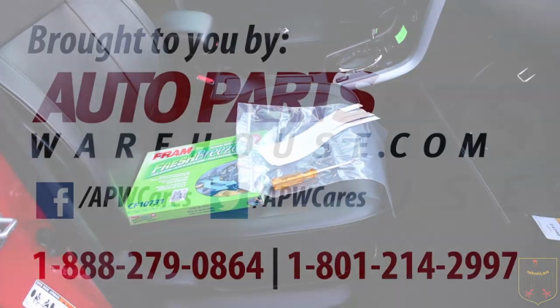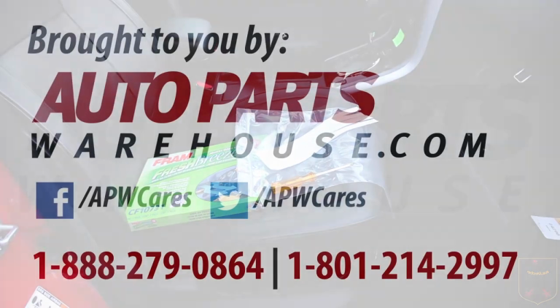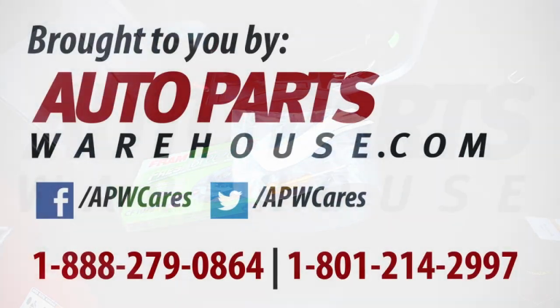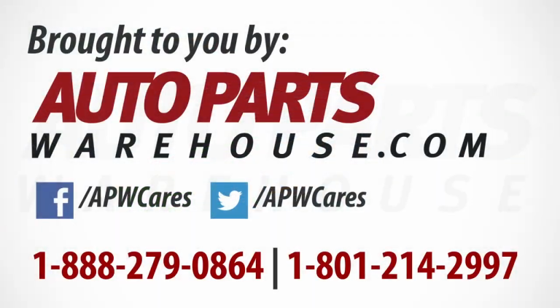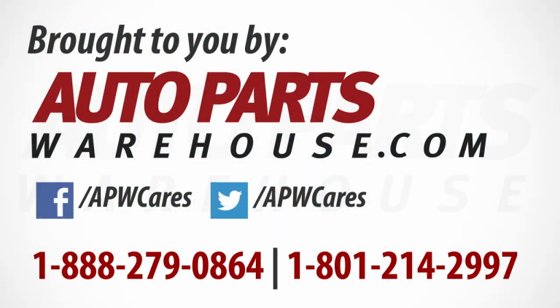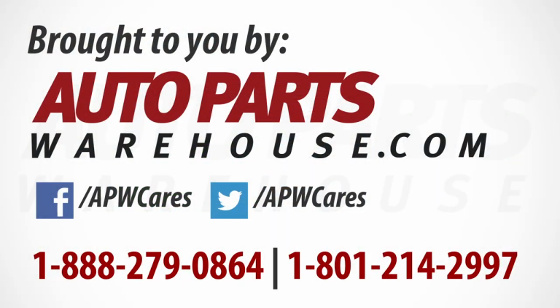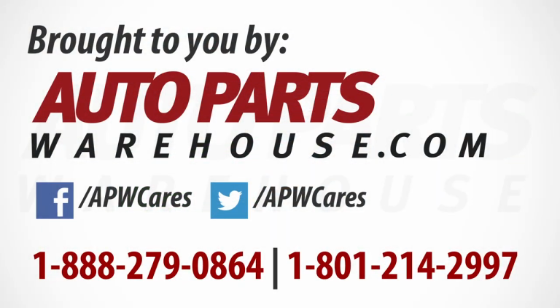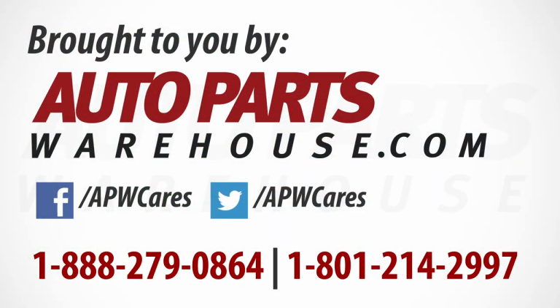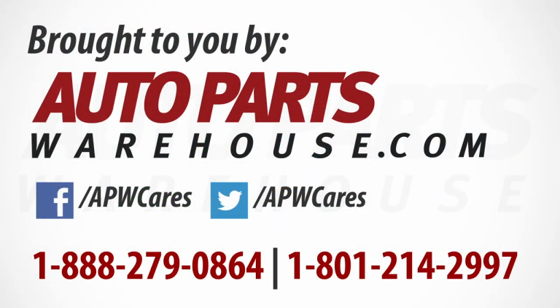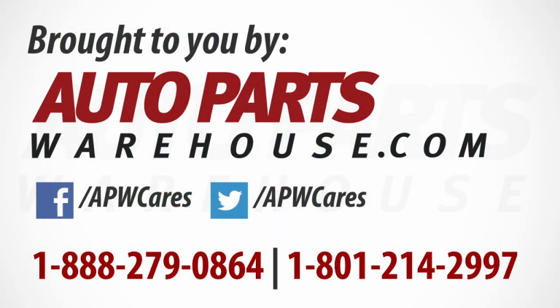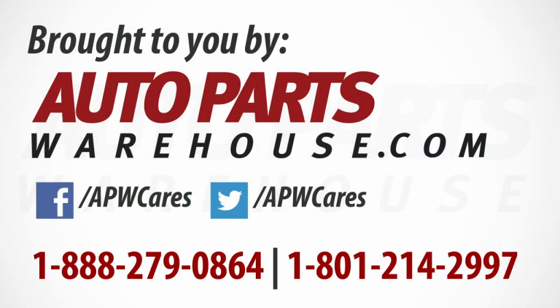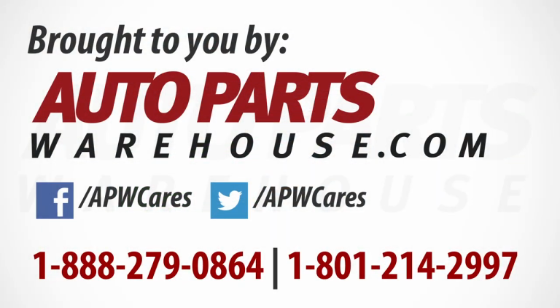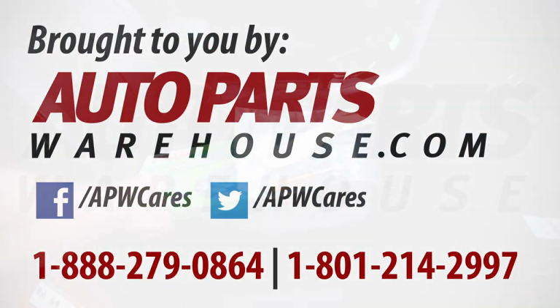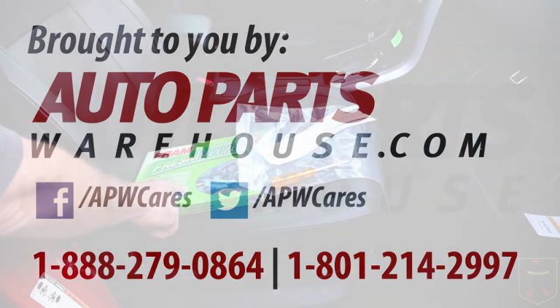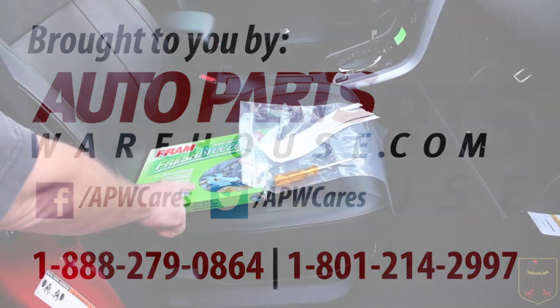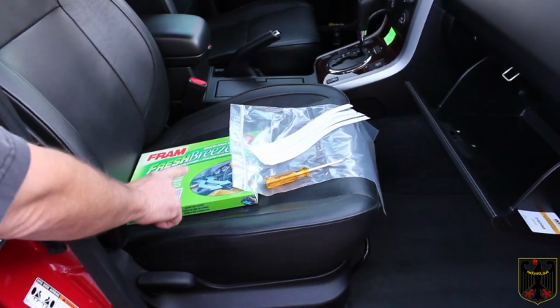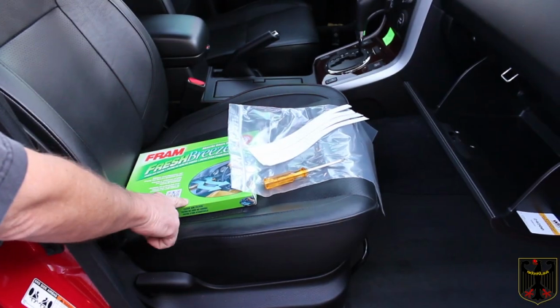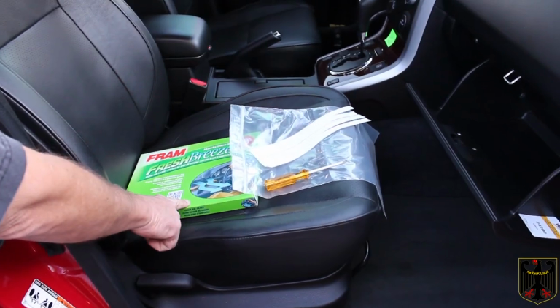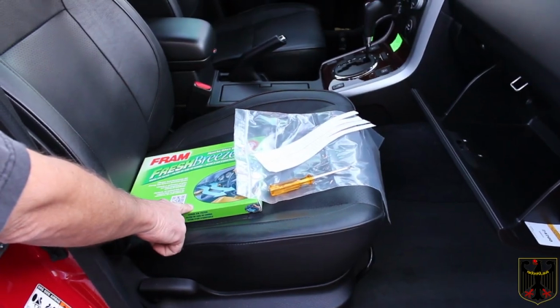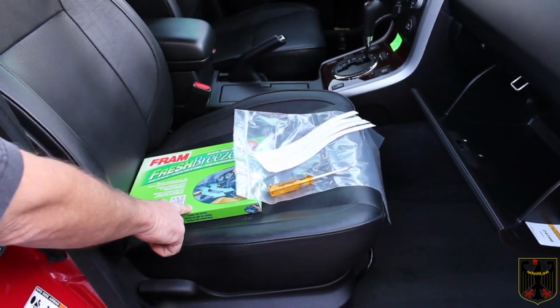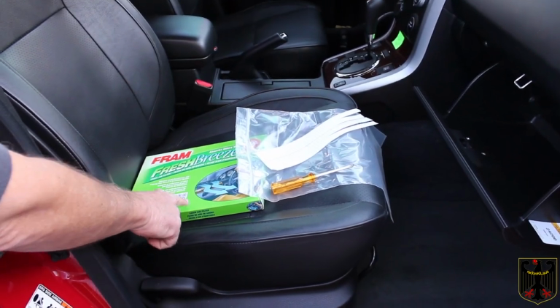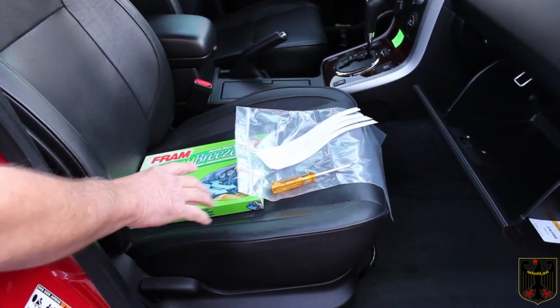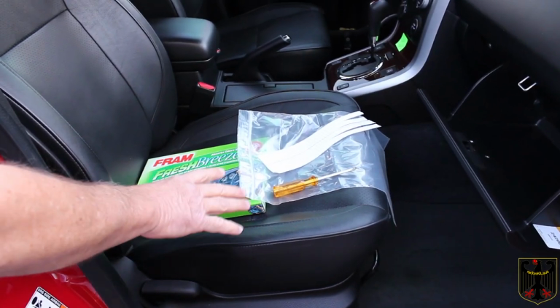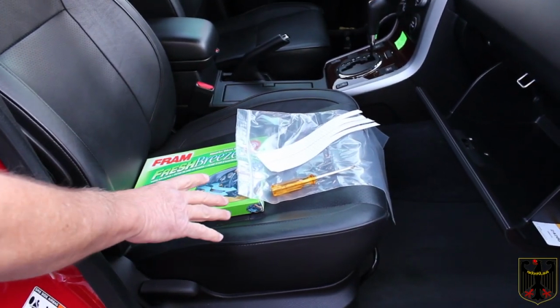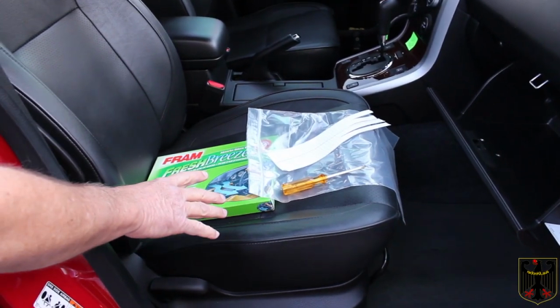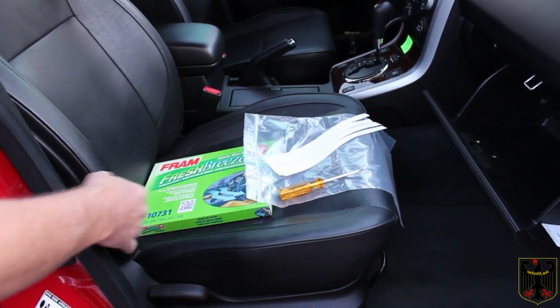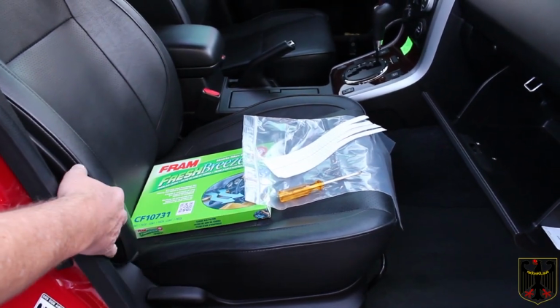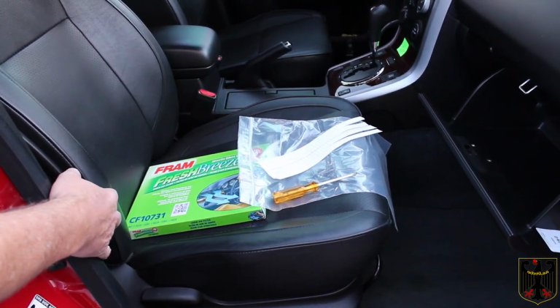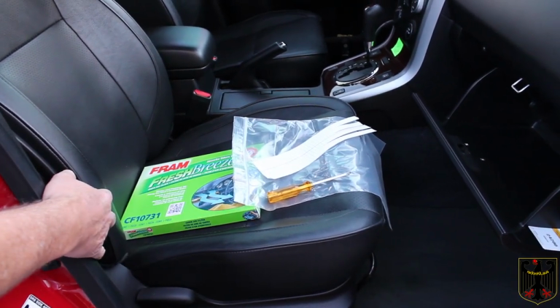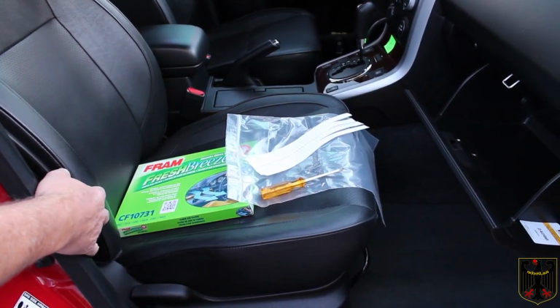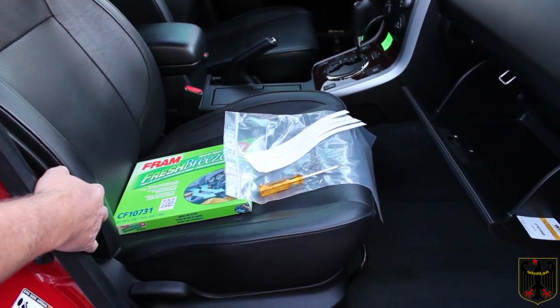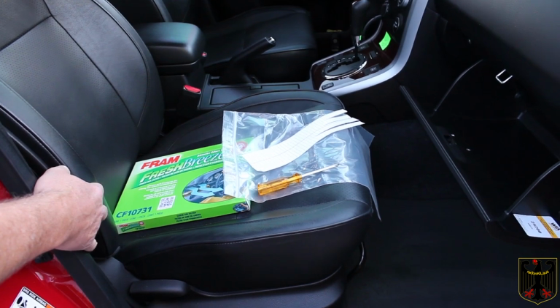This video is brought to you by Auto Parts Warehouse. Today I'm going to install a Fram Fresh Breeze cabin filter on my 2008 Suzuki Grand Vitara.